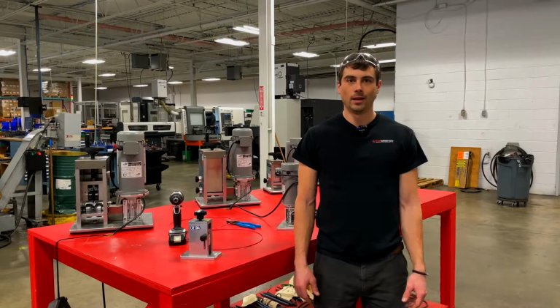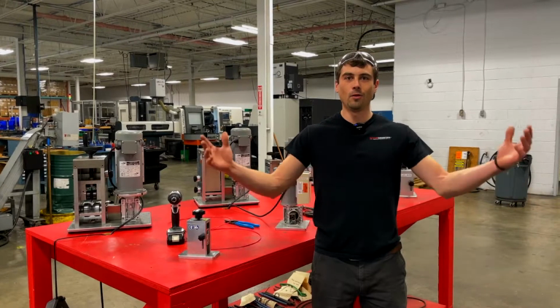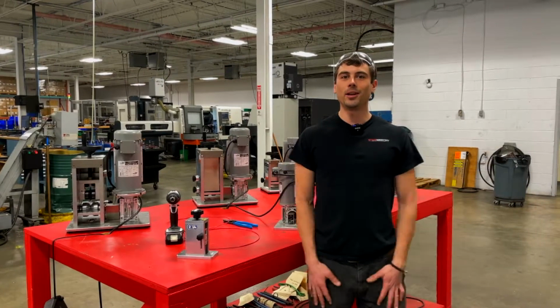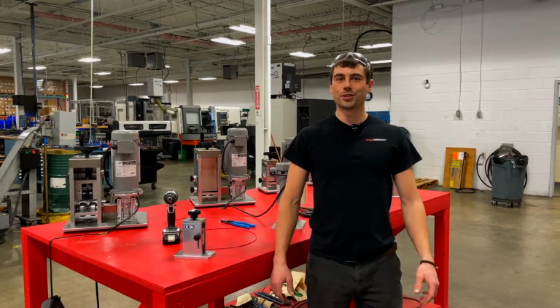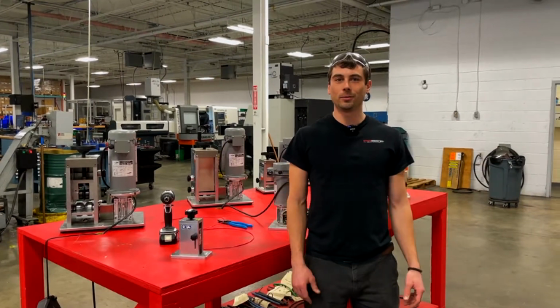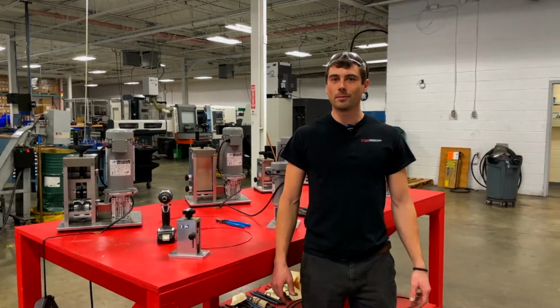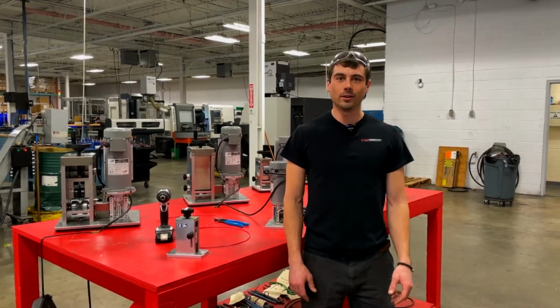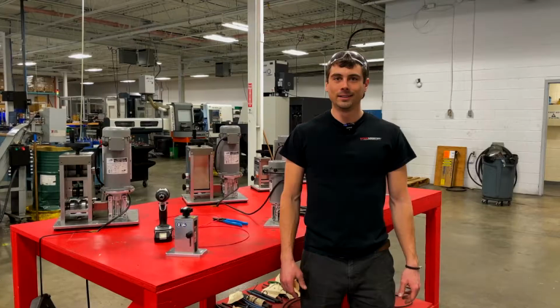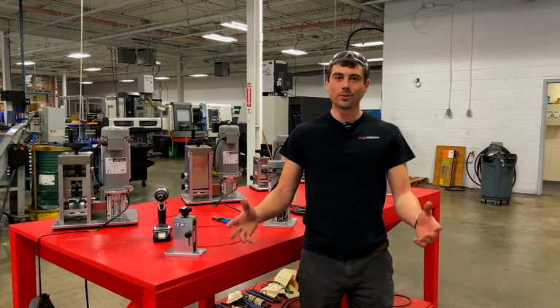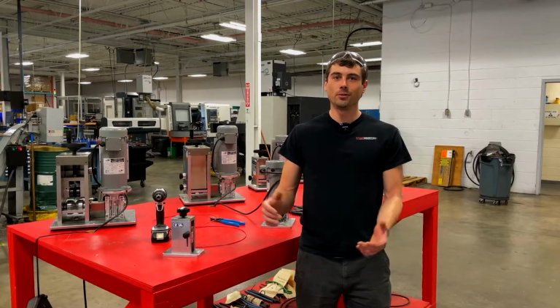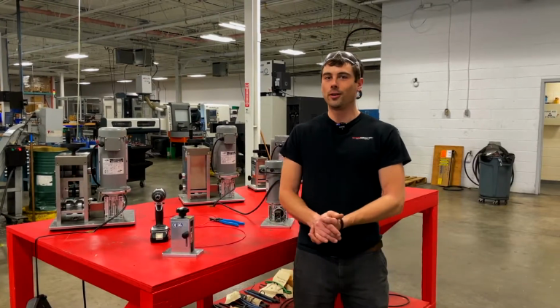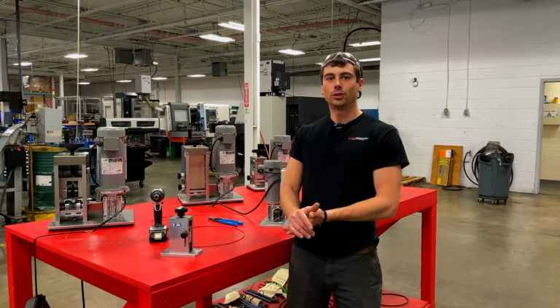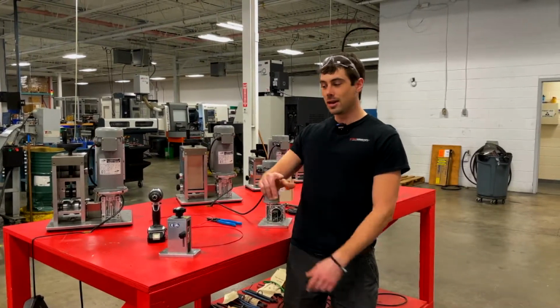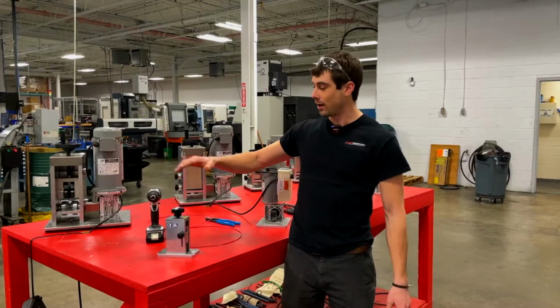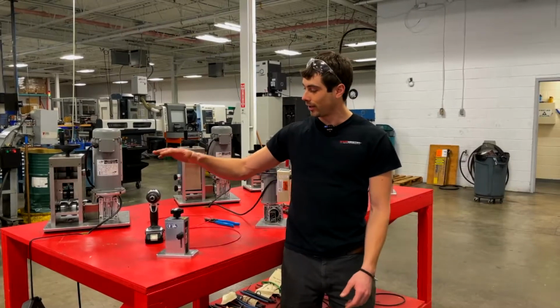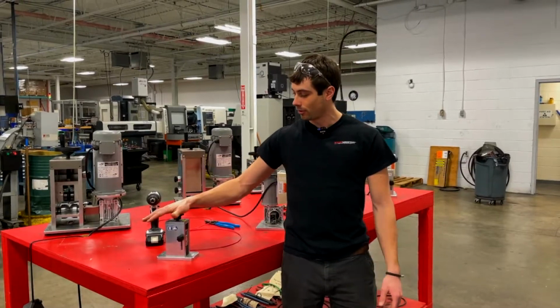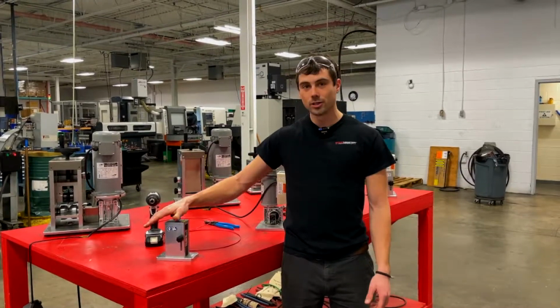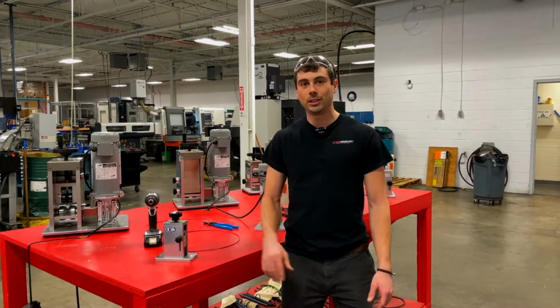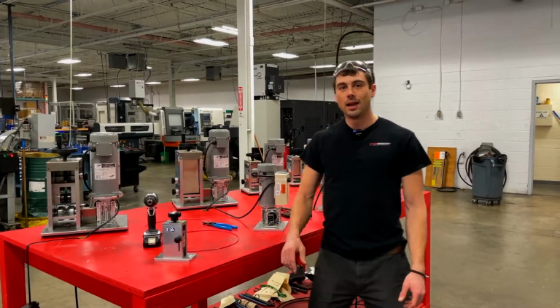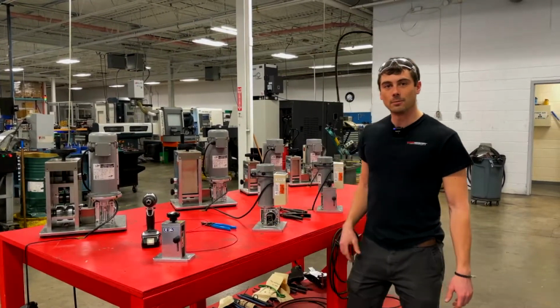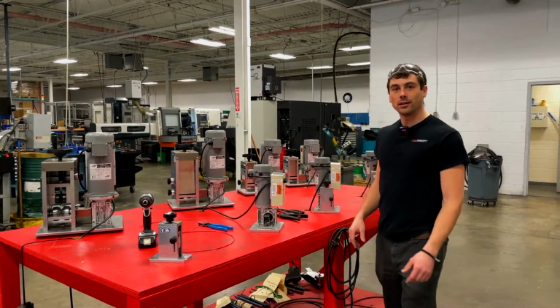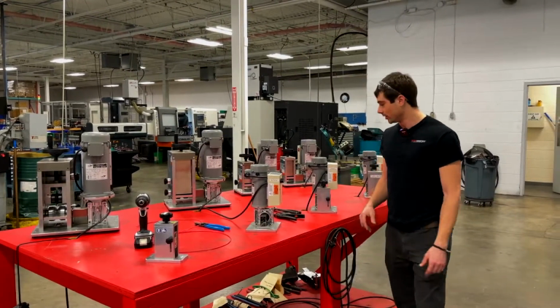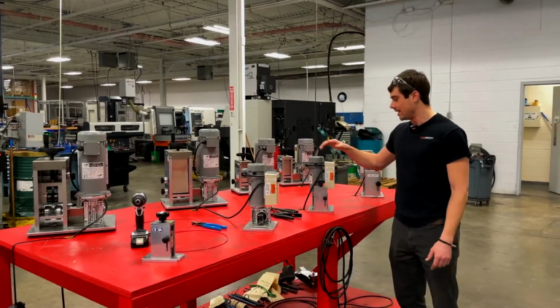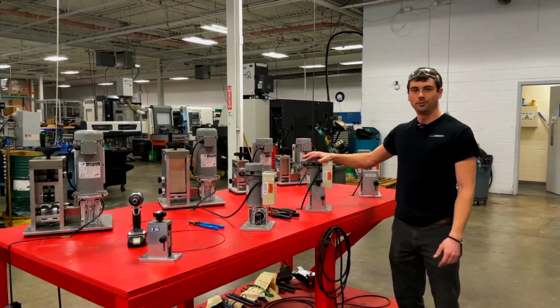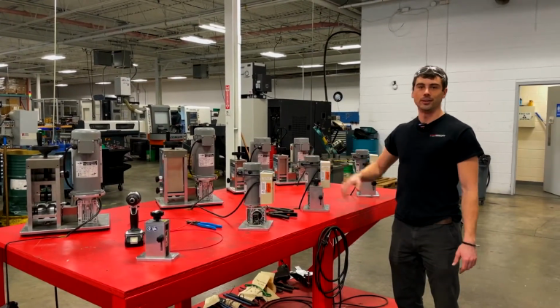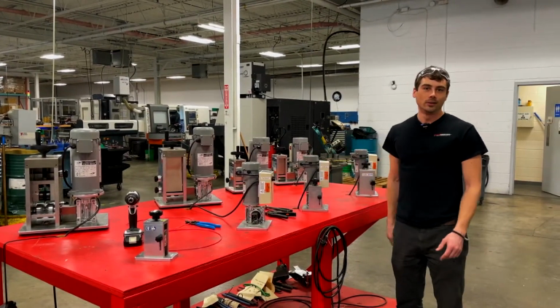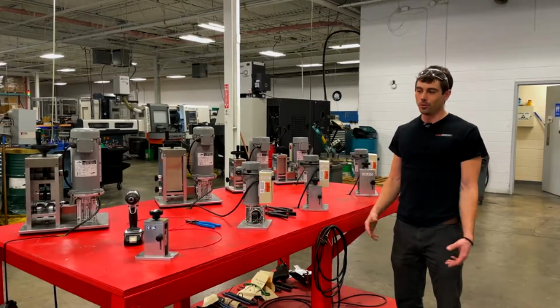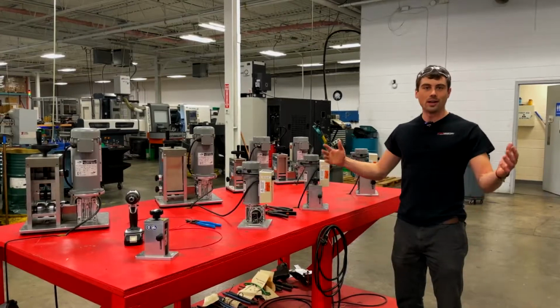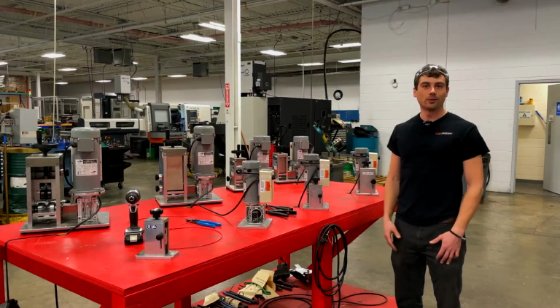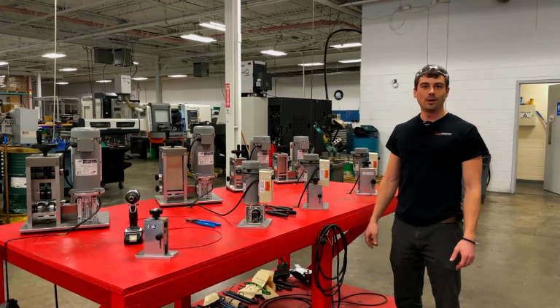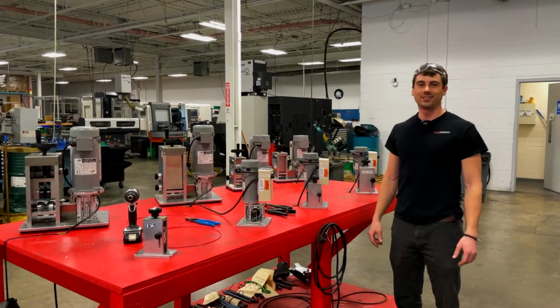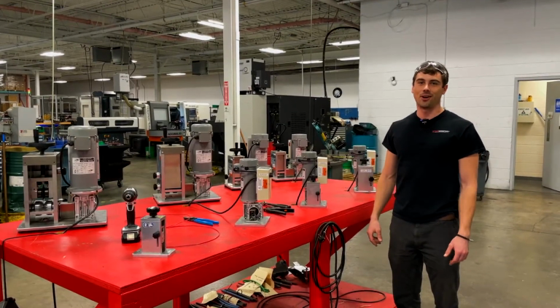Hello everybody, Christian here with Stripmeister. Today we're just going to do a quick video showing you guys how to set up your original machine and the motorized version, the E250. So without any further ado, let's get started.